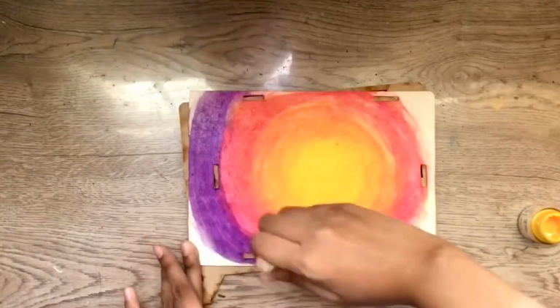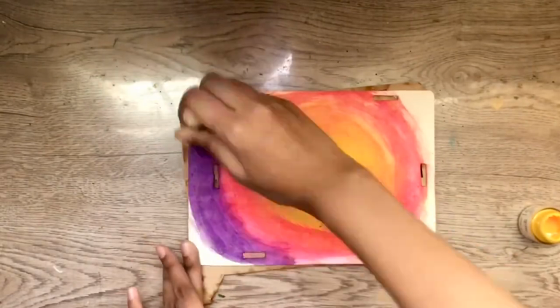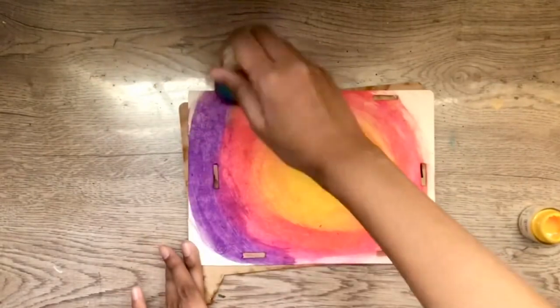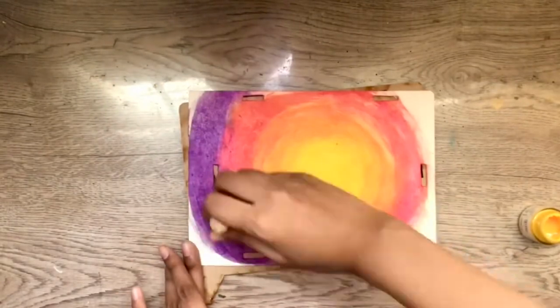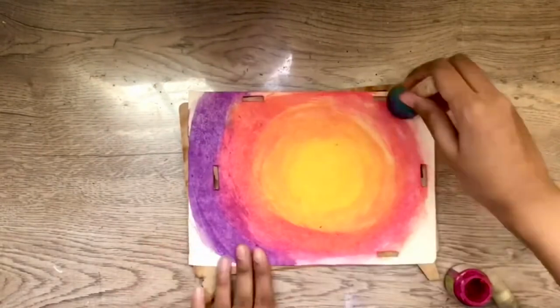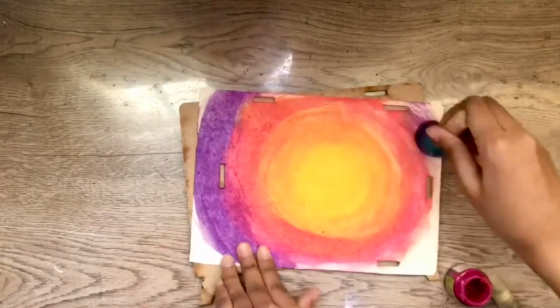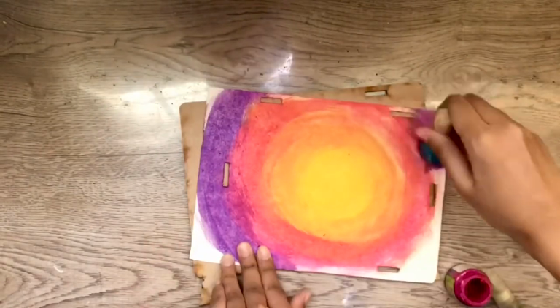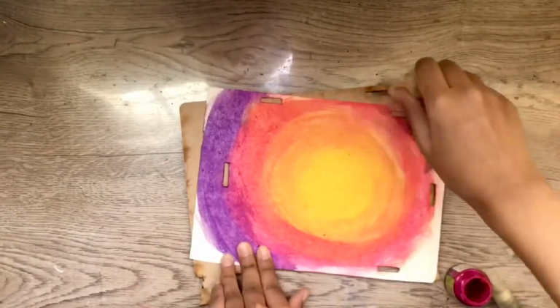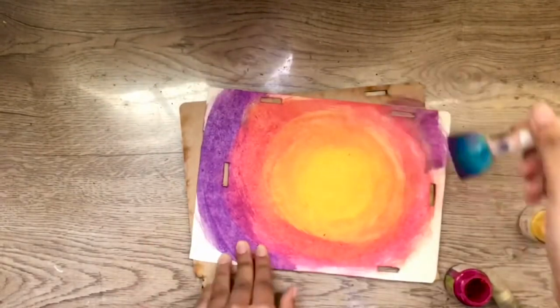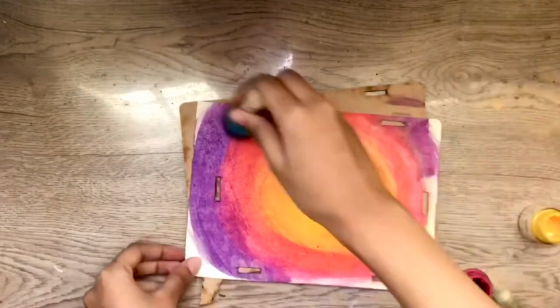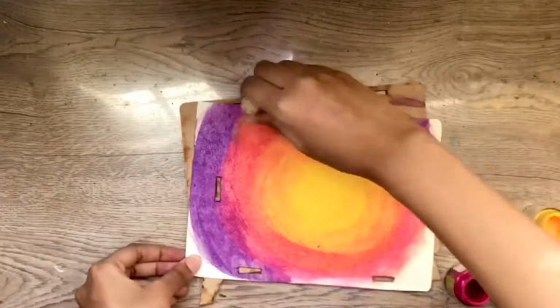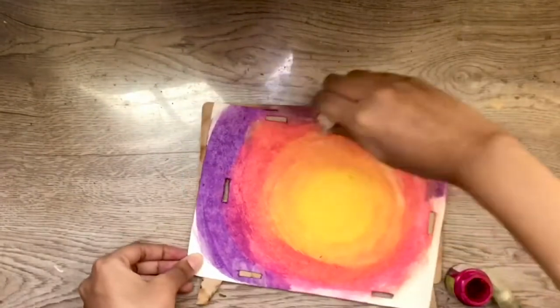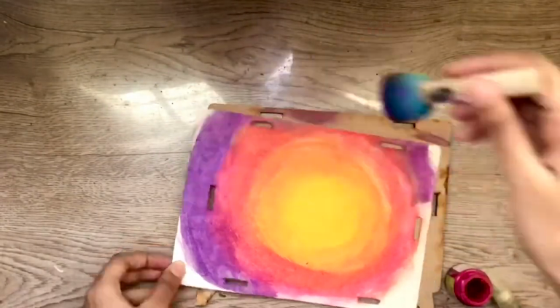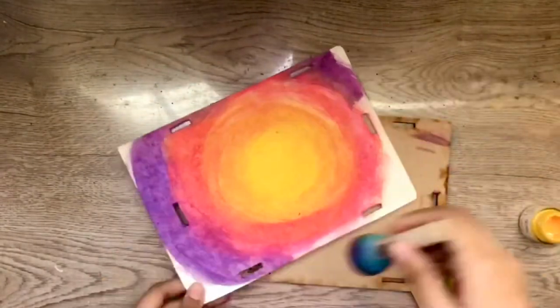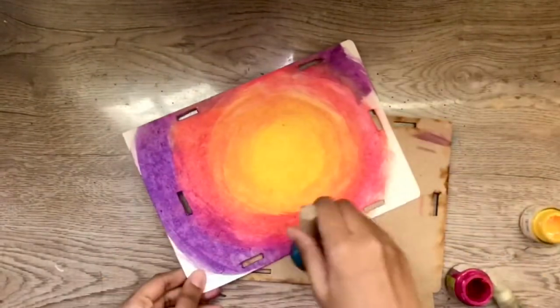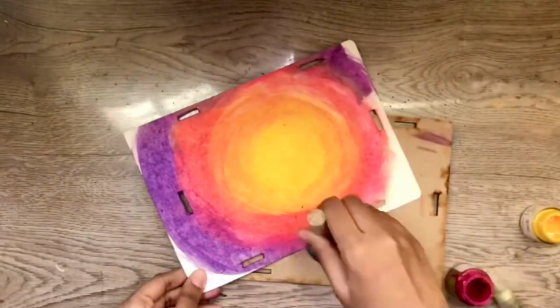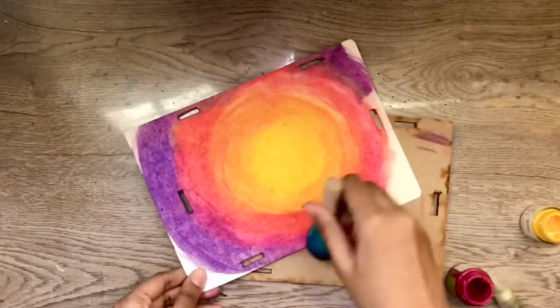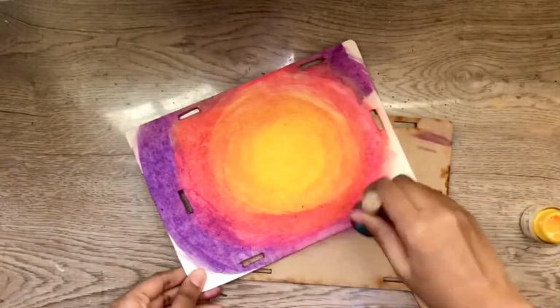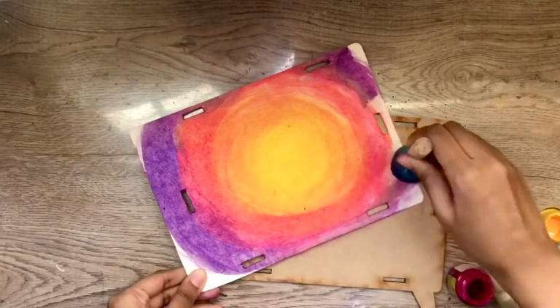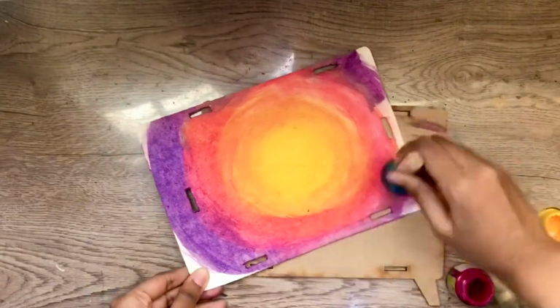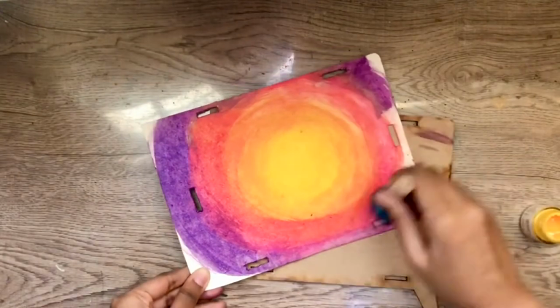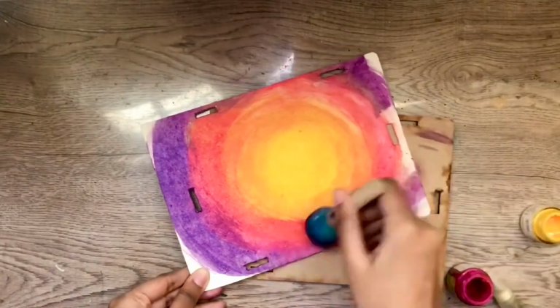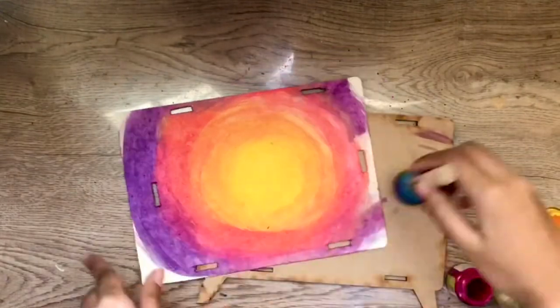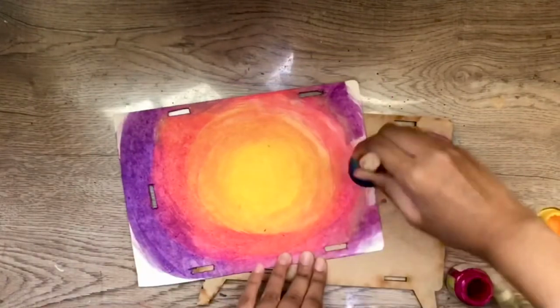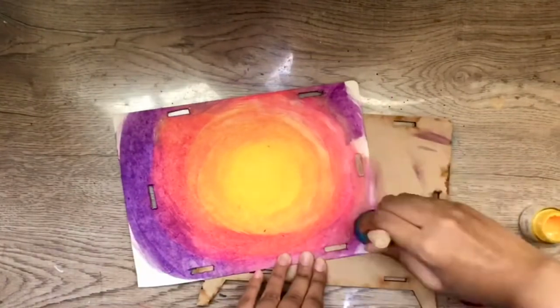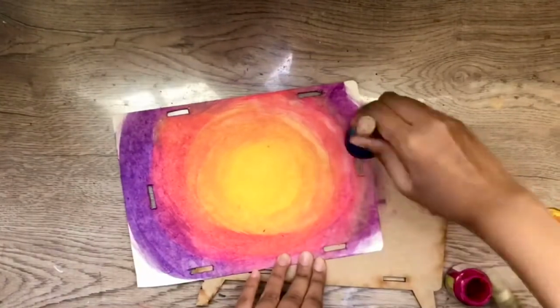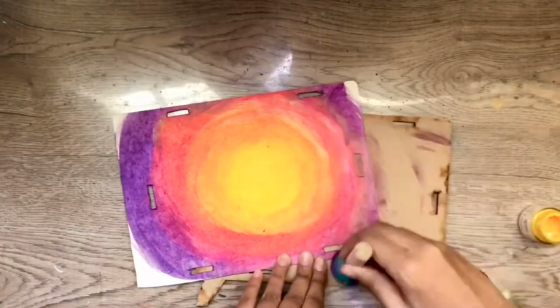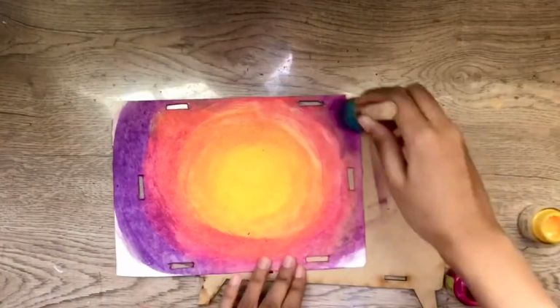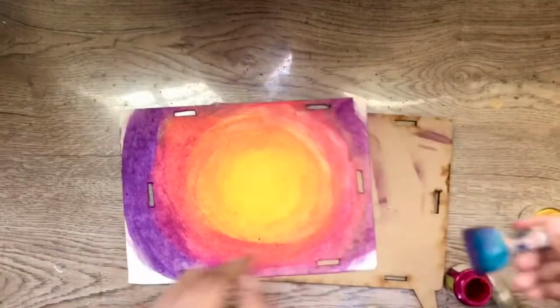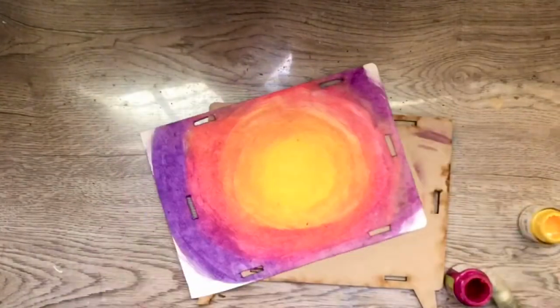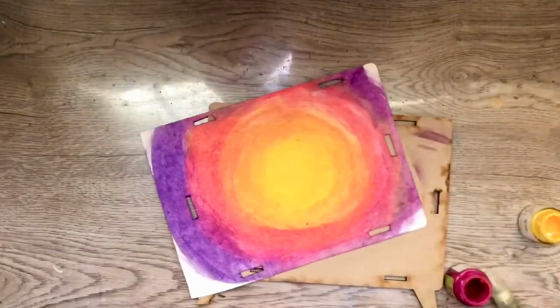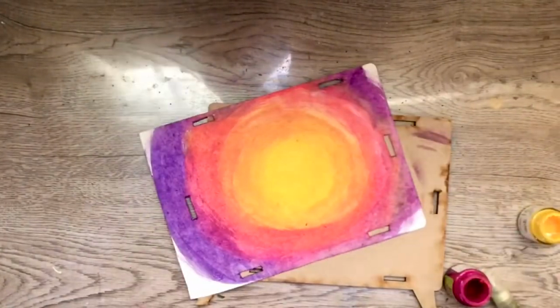I'm coloring in a square-like pattern, adding colors from the left to the top, and adding an additional layer of yellow at the center.